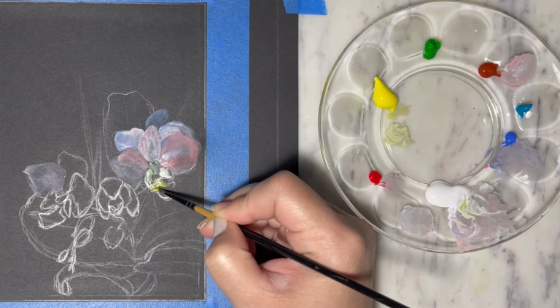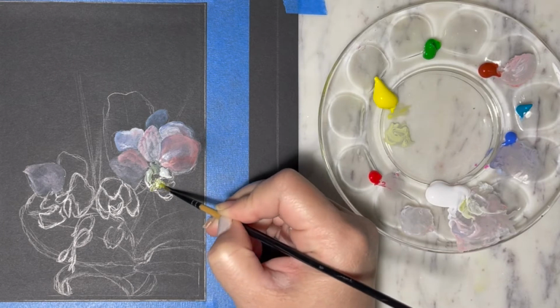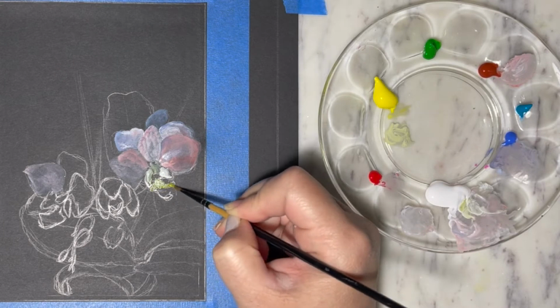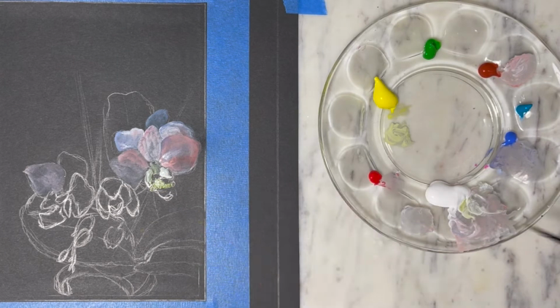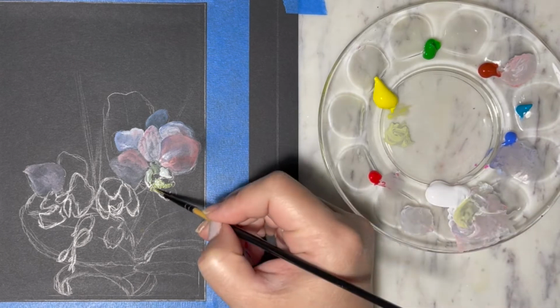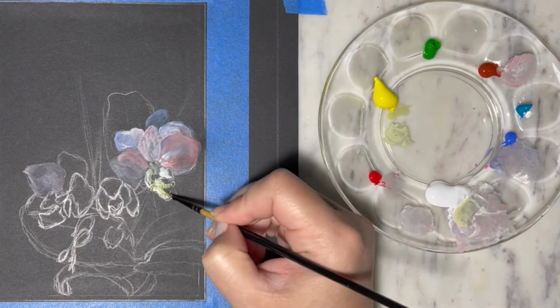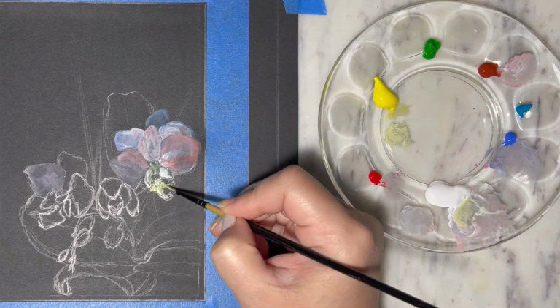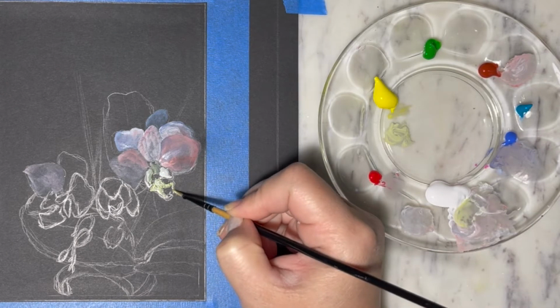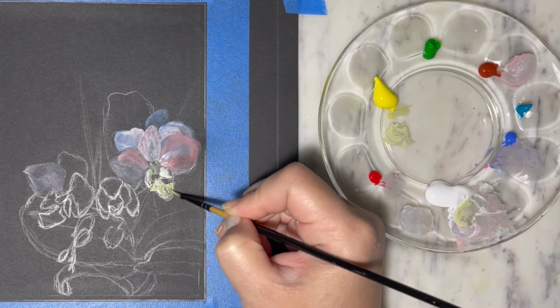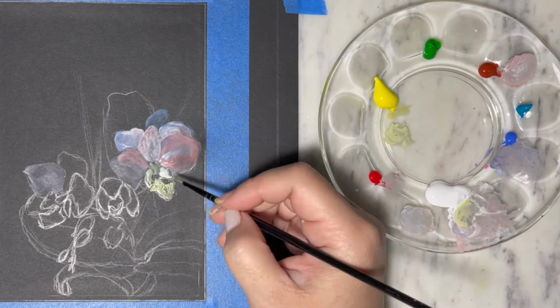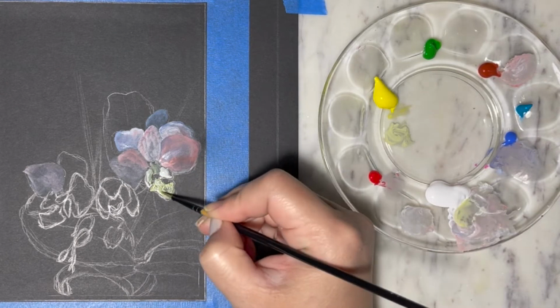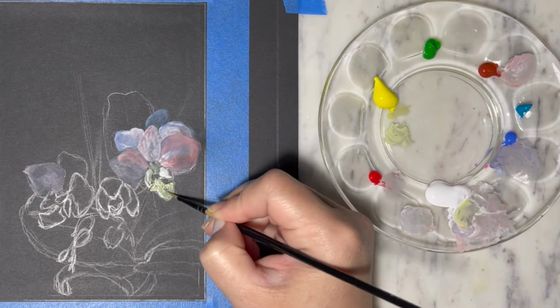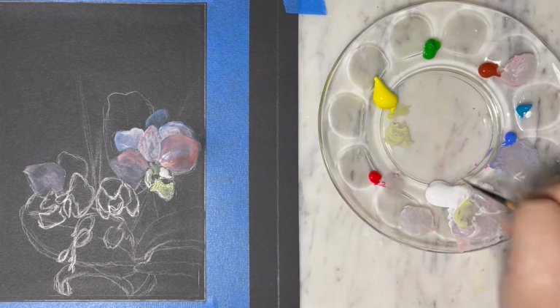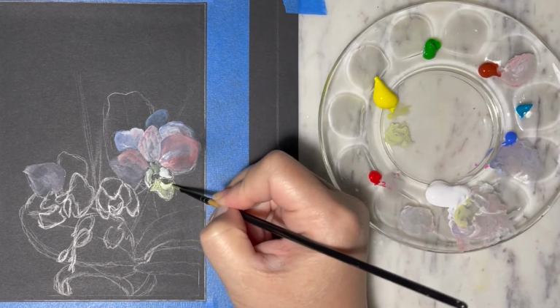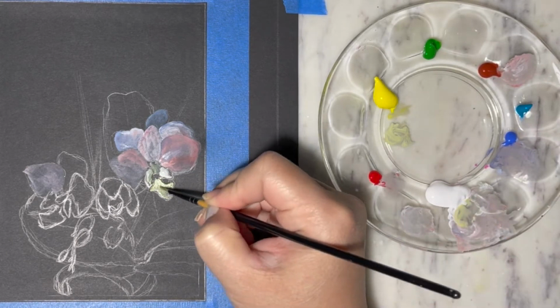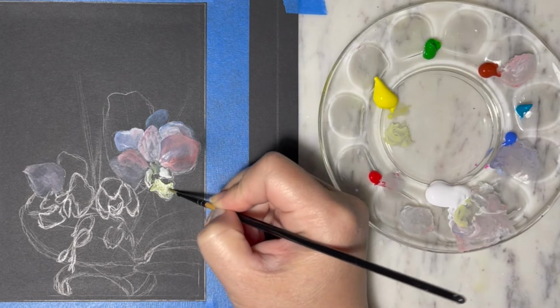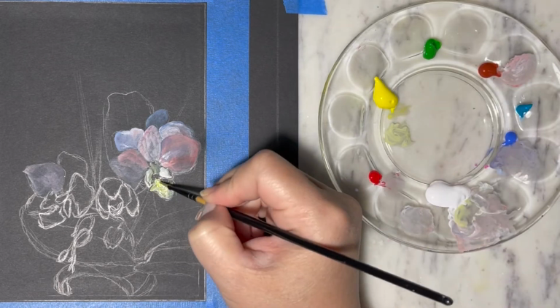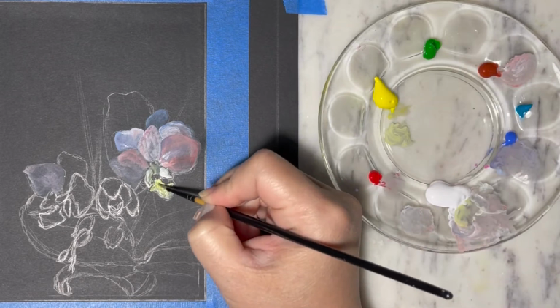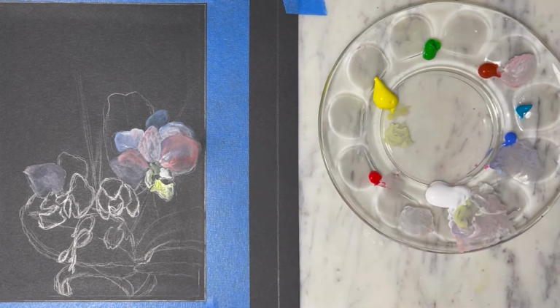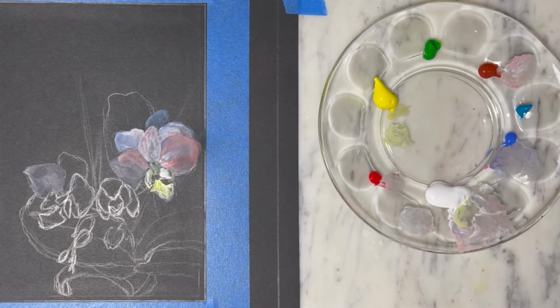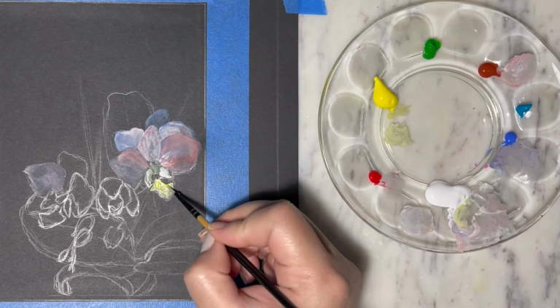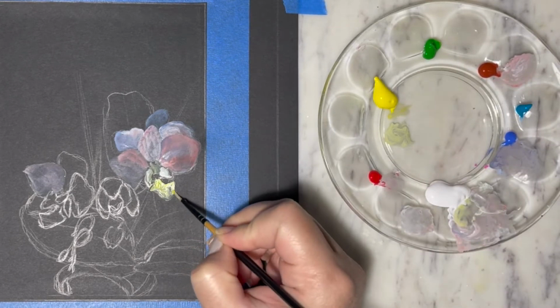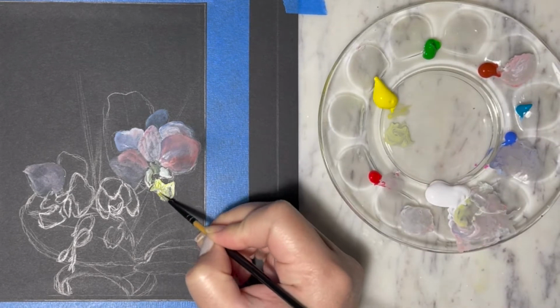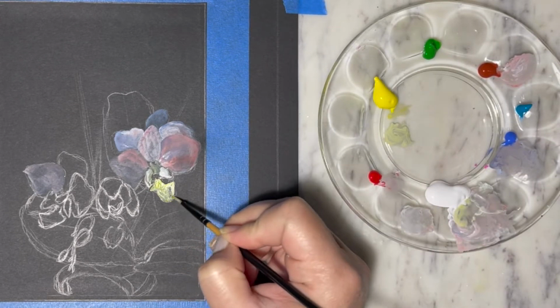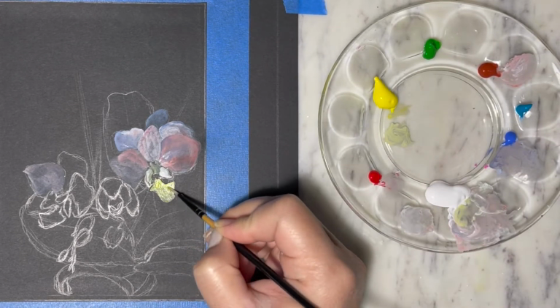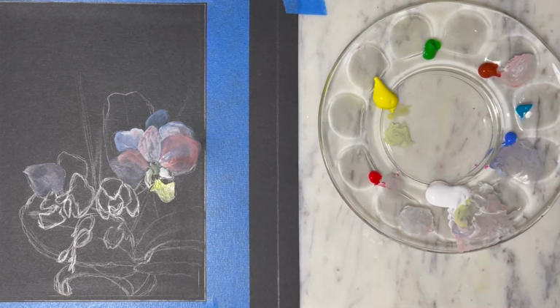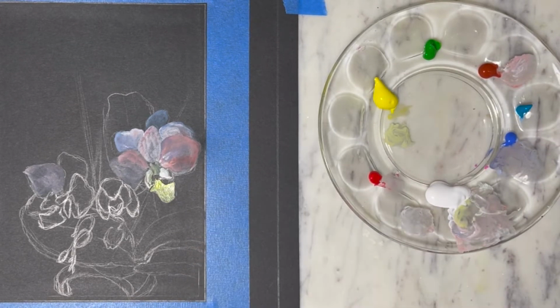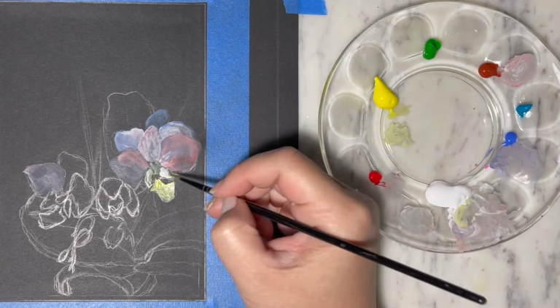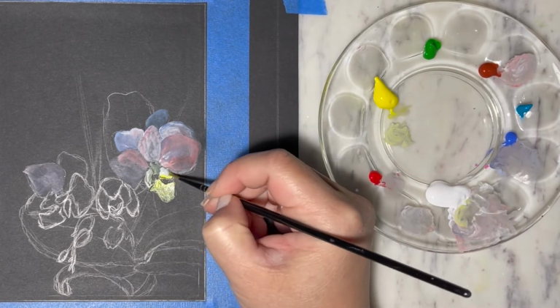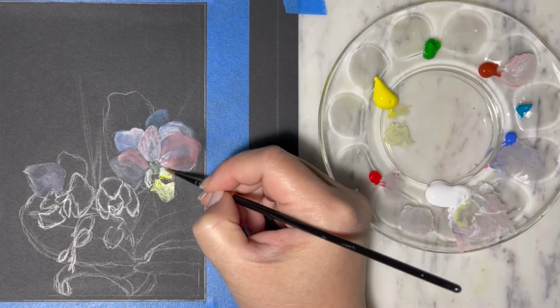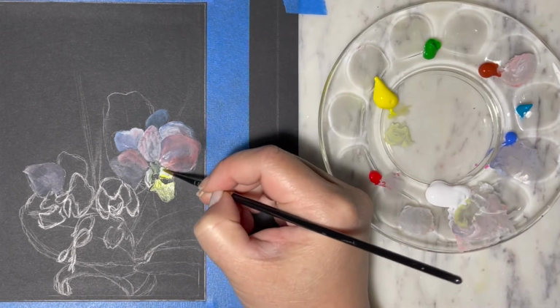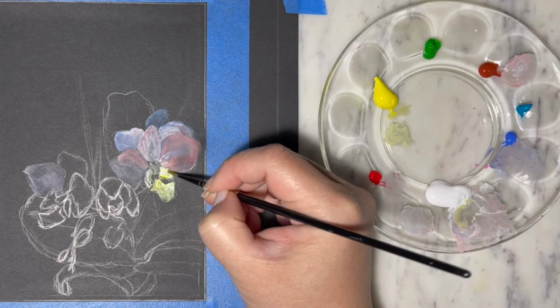For the lips of the orchids I'm gonna mix in some white and yellow, because predominantly the lips of this type of orchid is yellow.